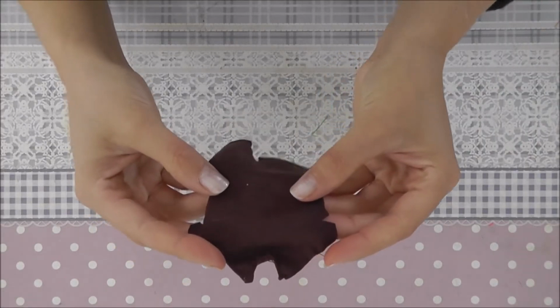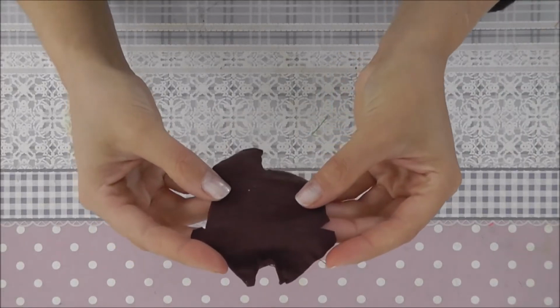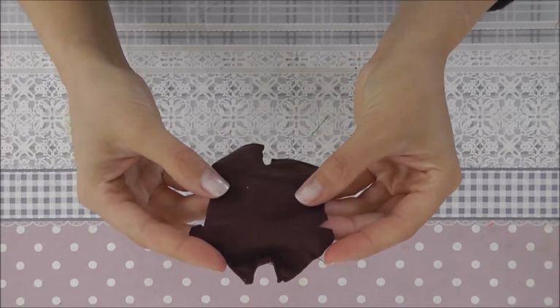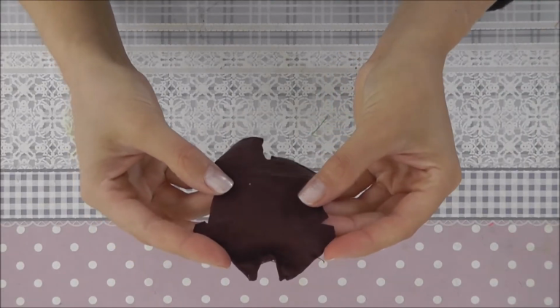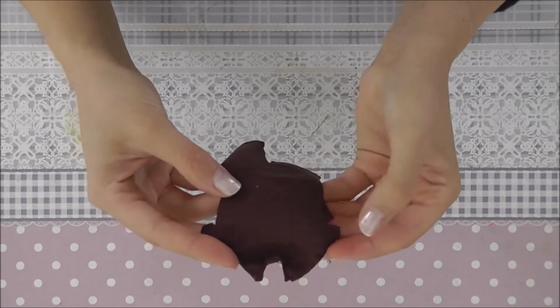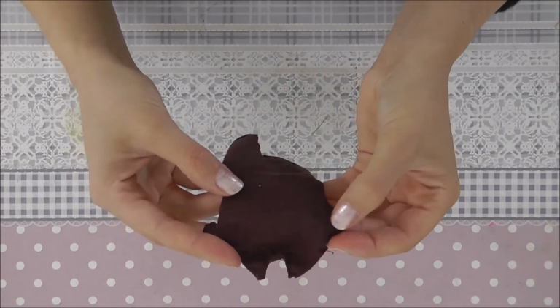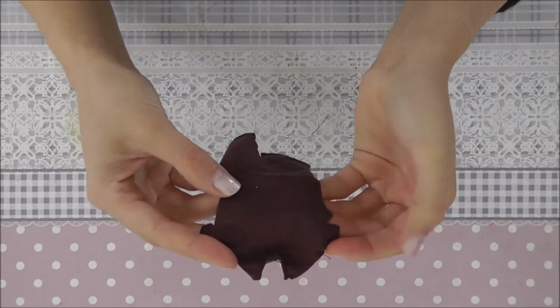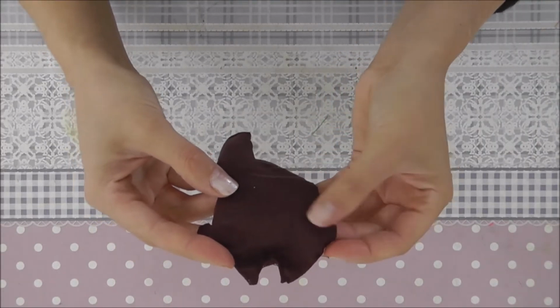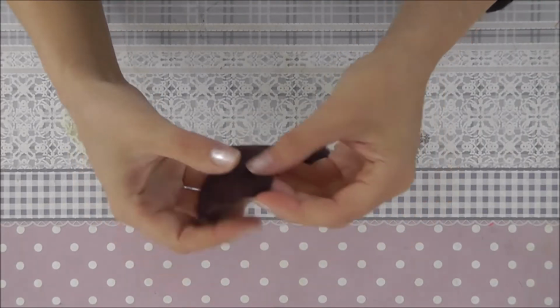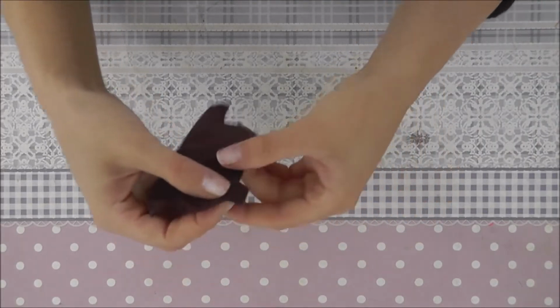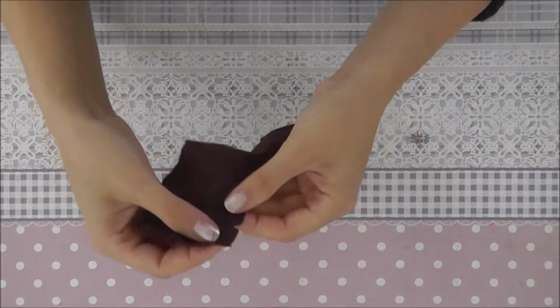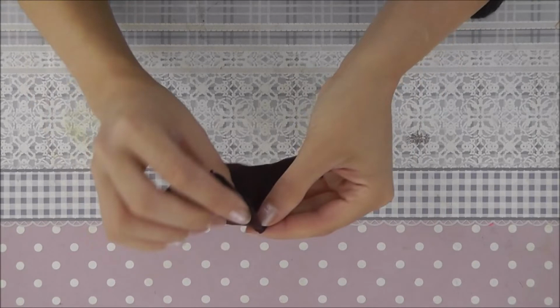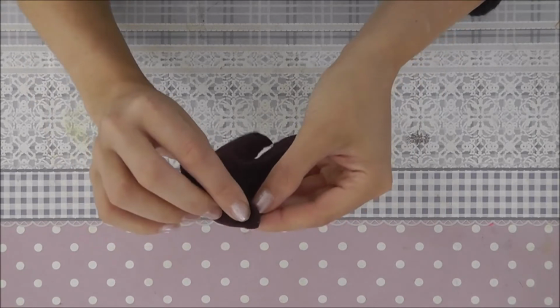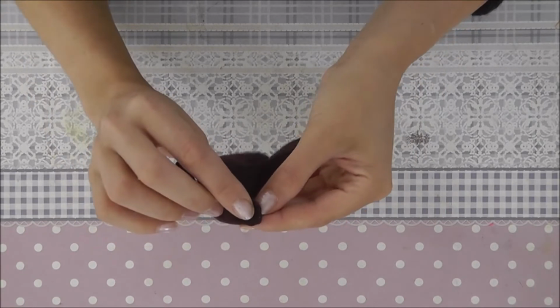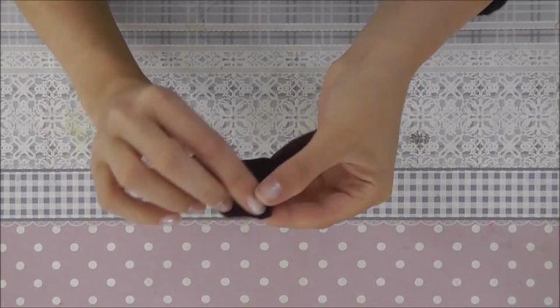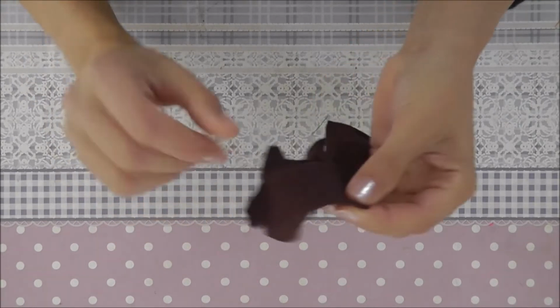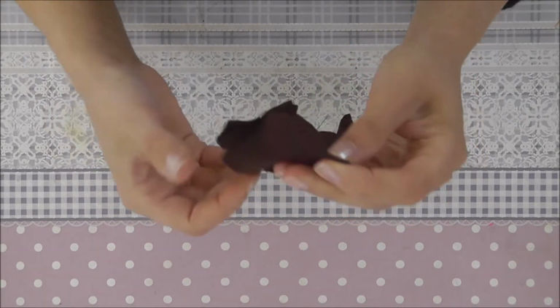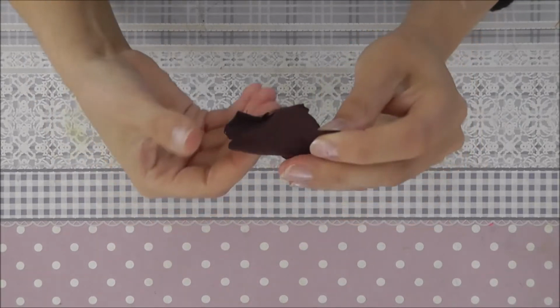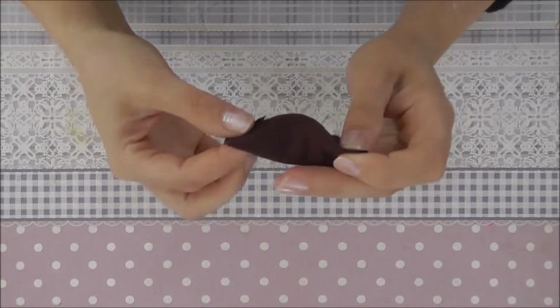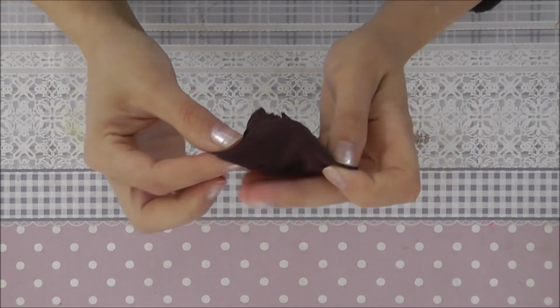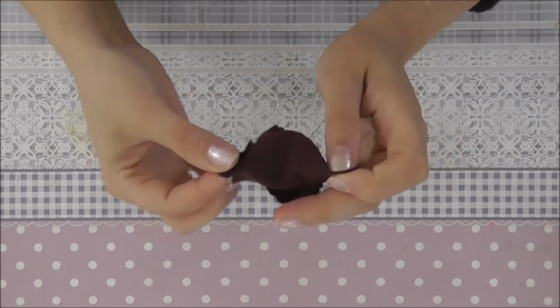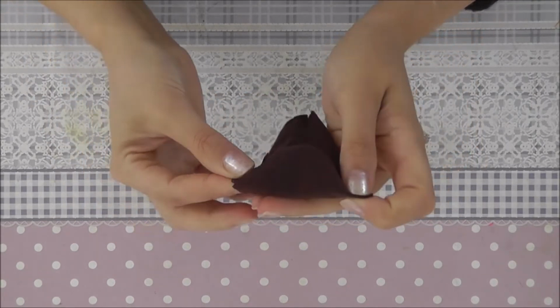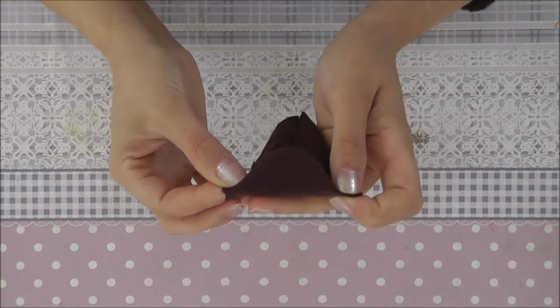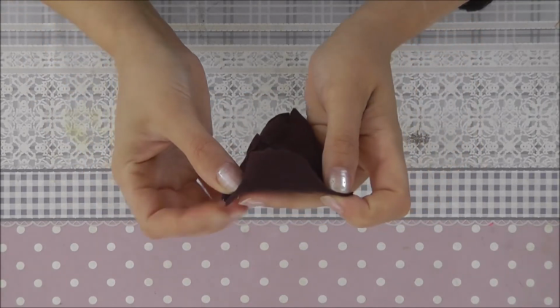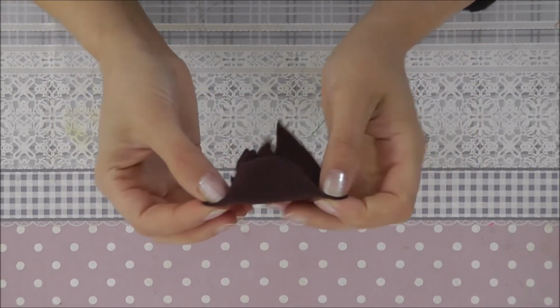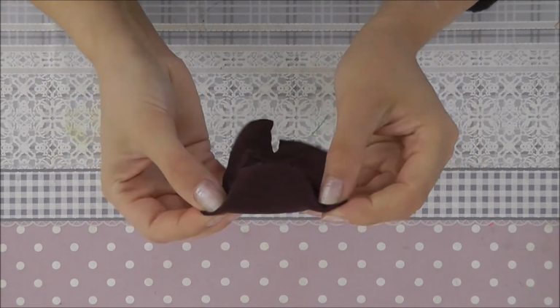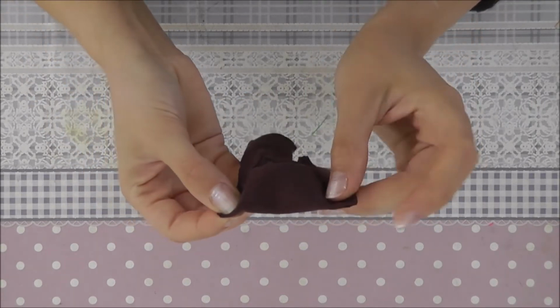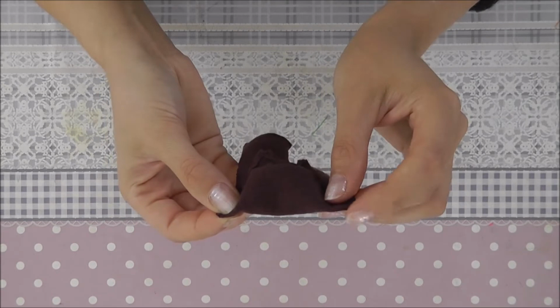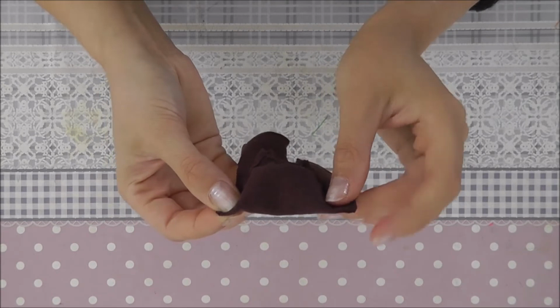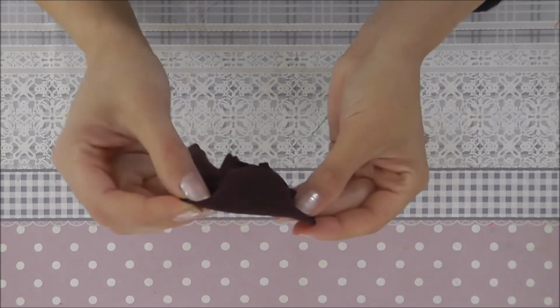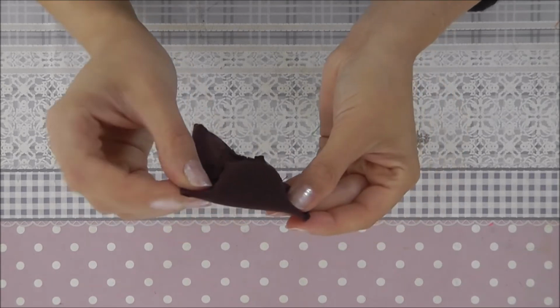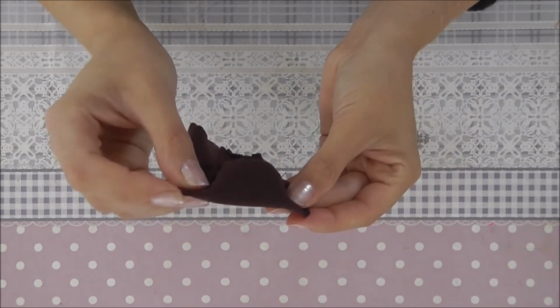We start with sewing the two seams together. You double the fabric at the seam and you sew it together here and here.